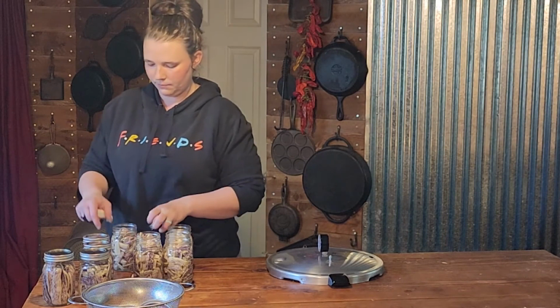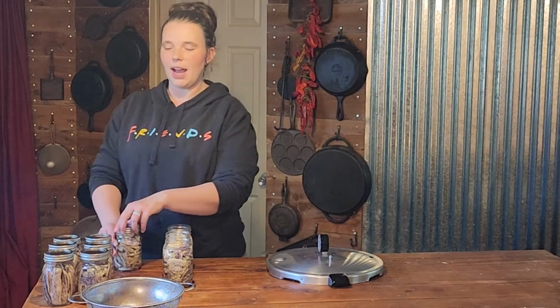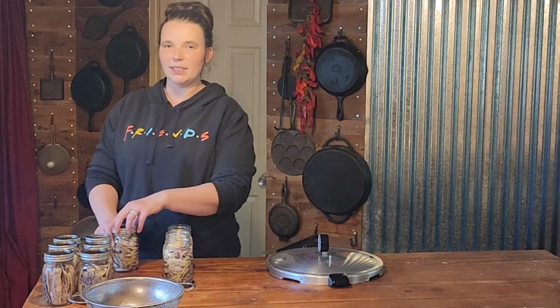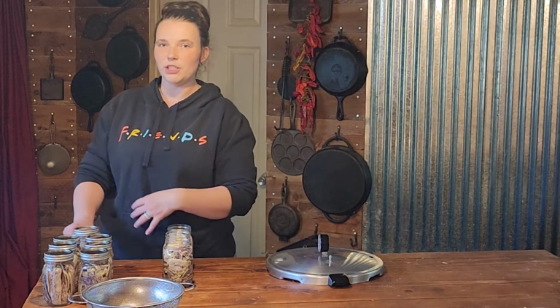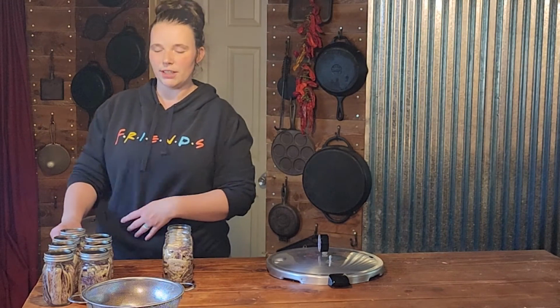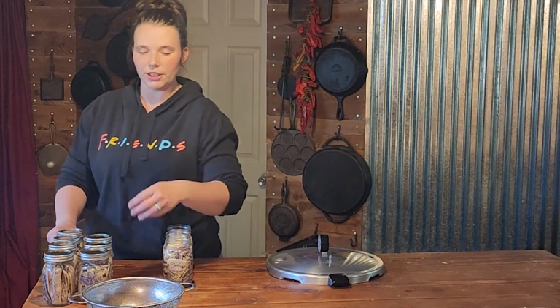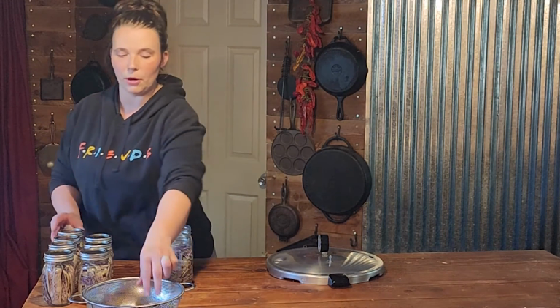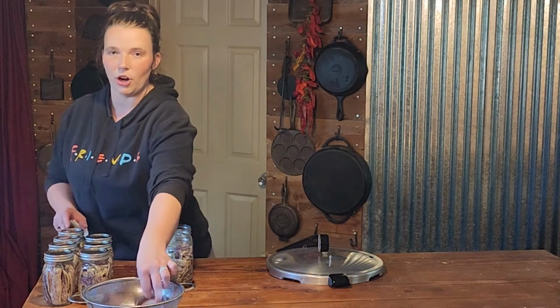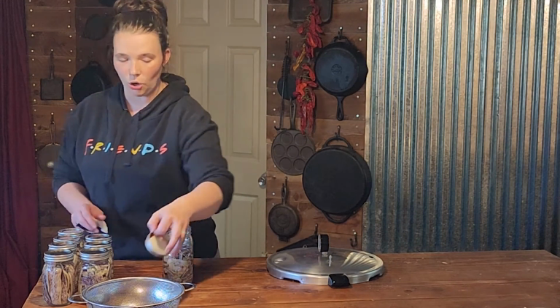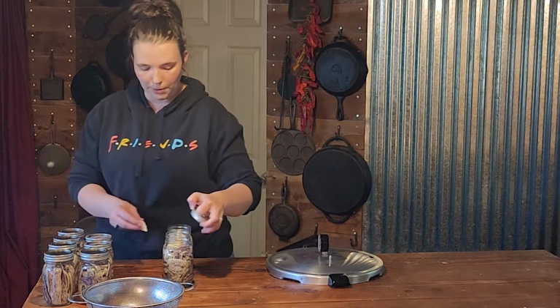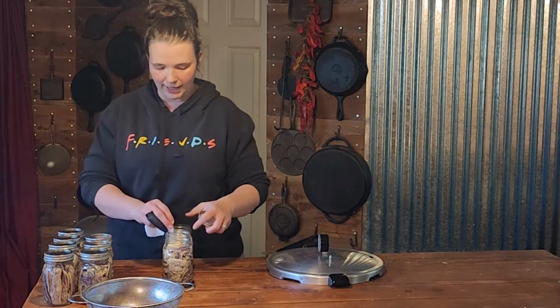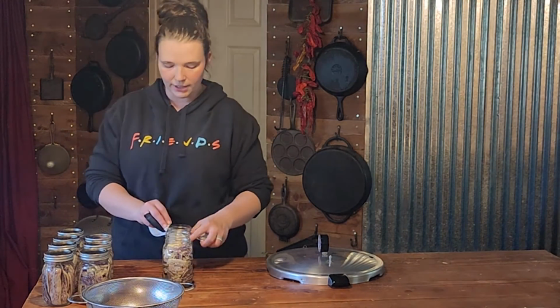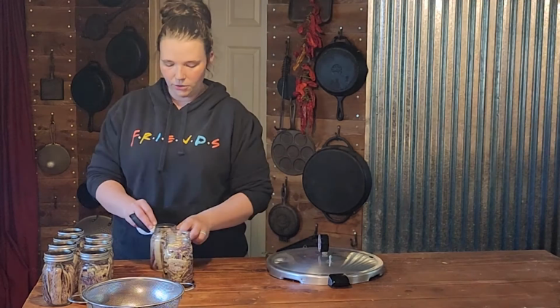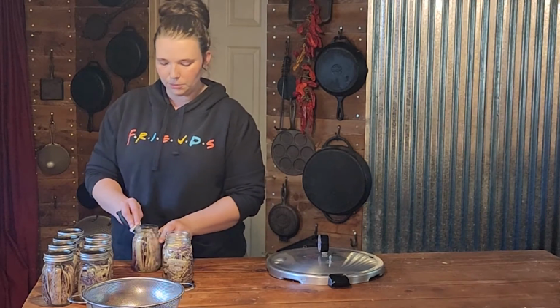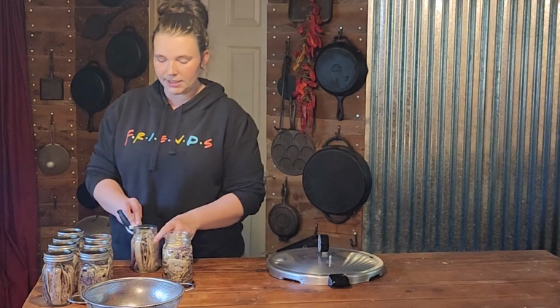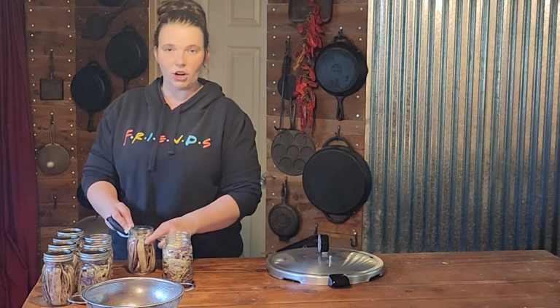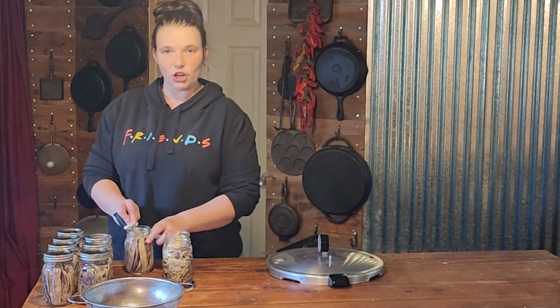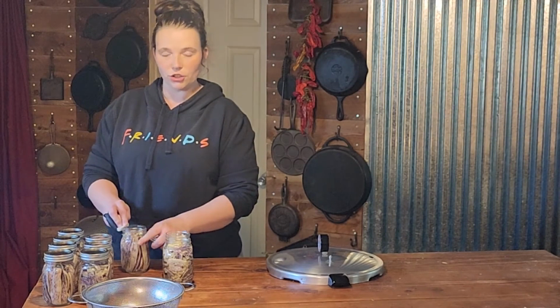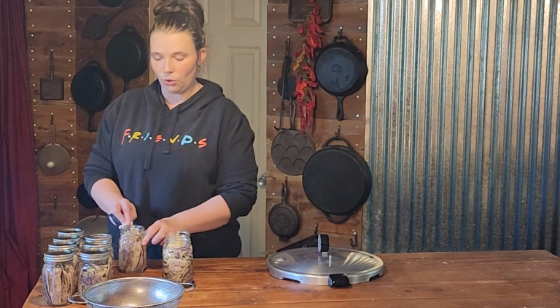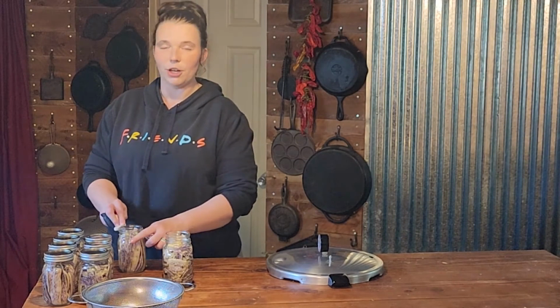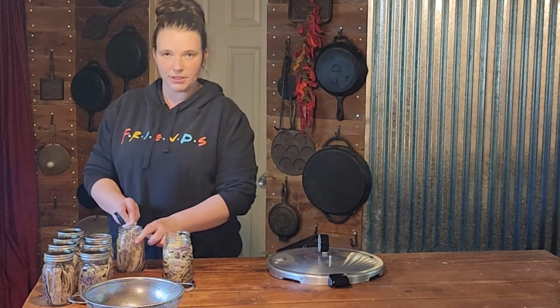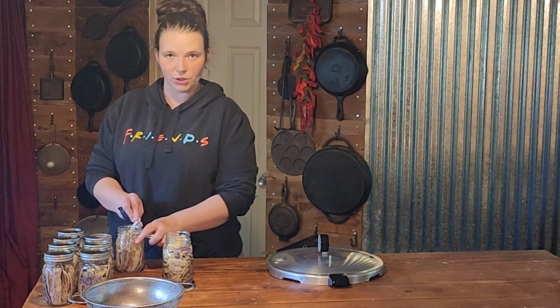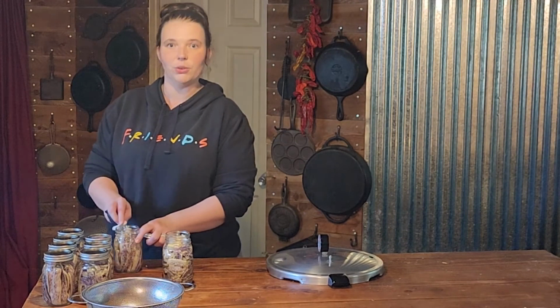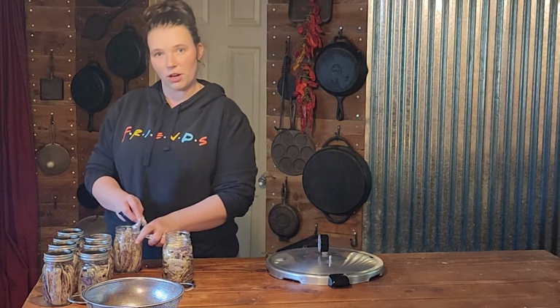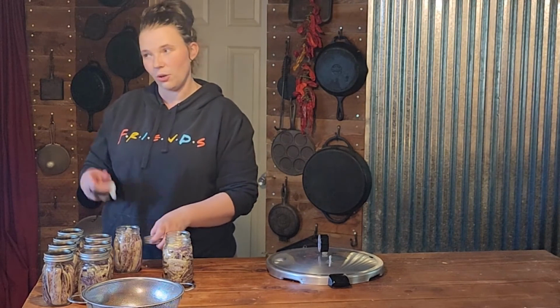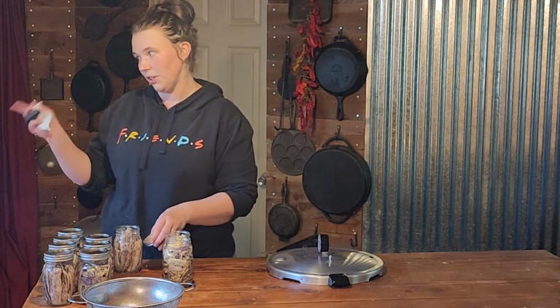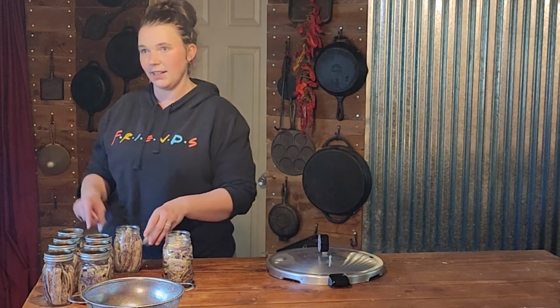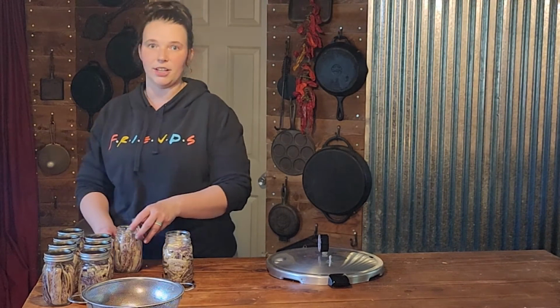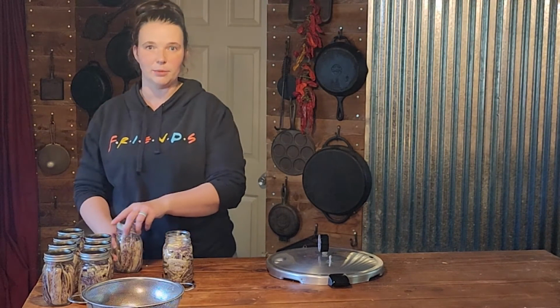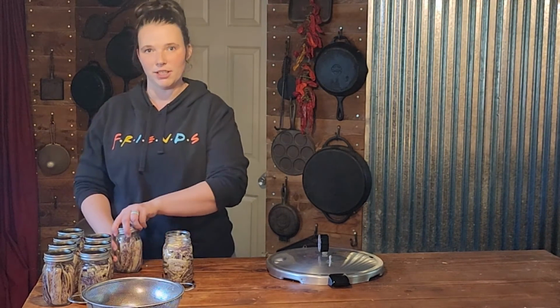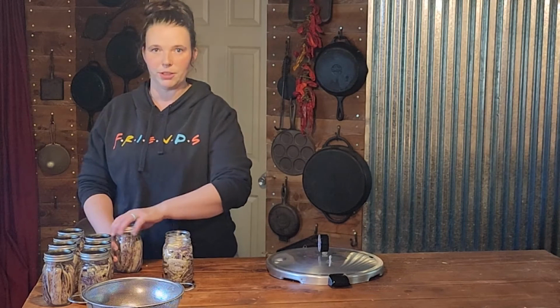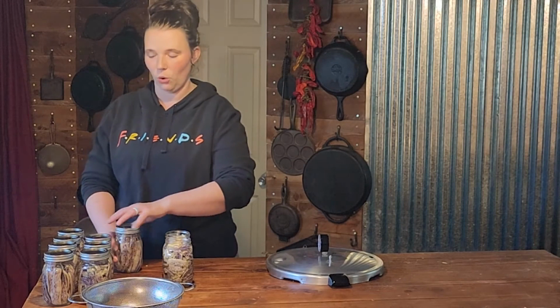I didn't mention it earlier, but we are cold packing, which means that our jars are cold, our beans are cold, our water is cold, and our canning pot is going to be cold.